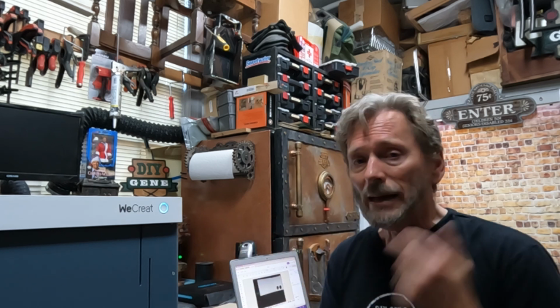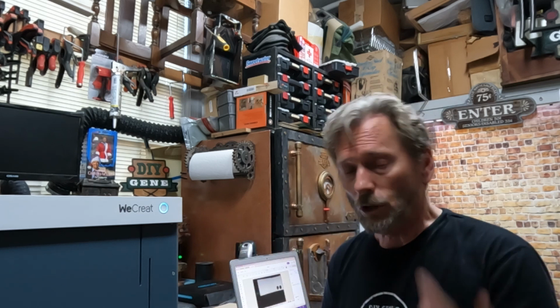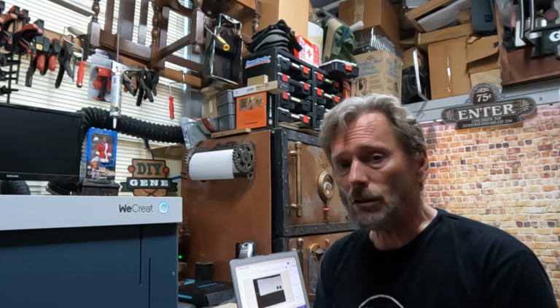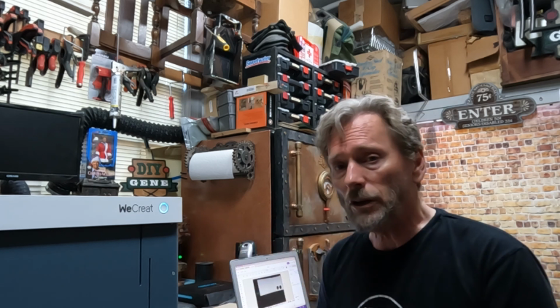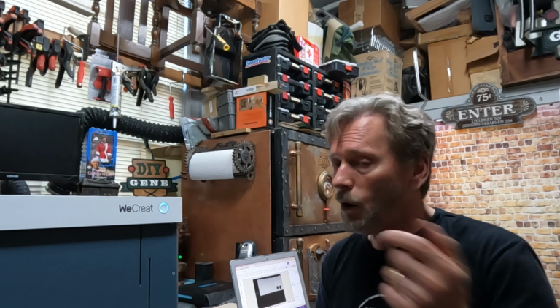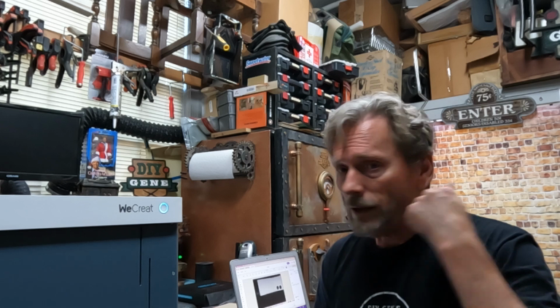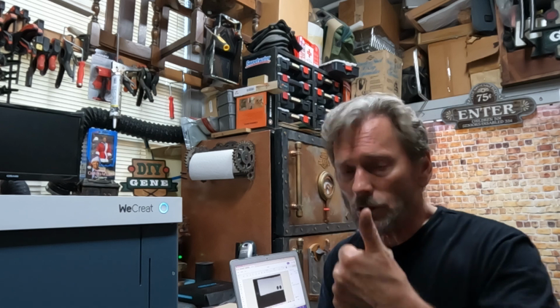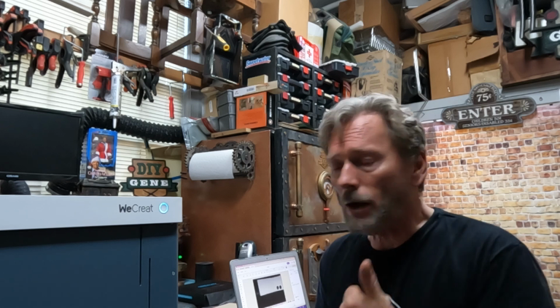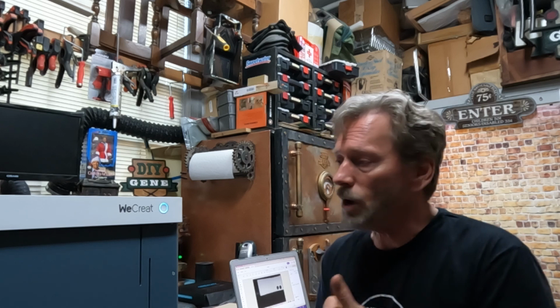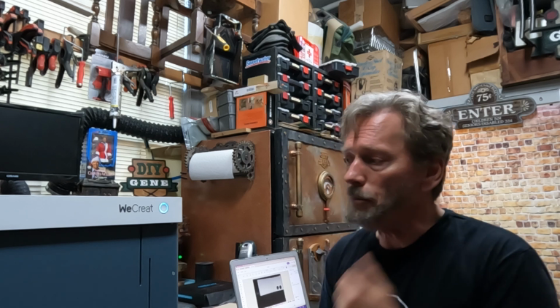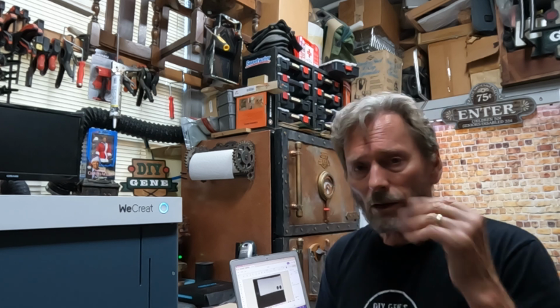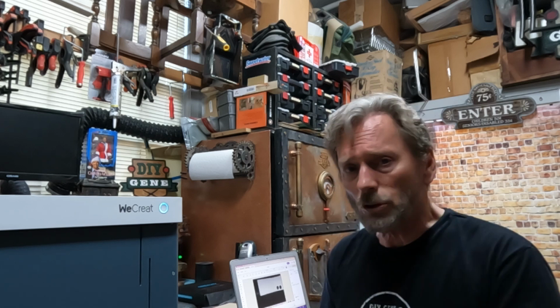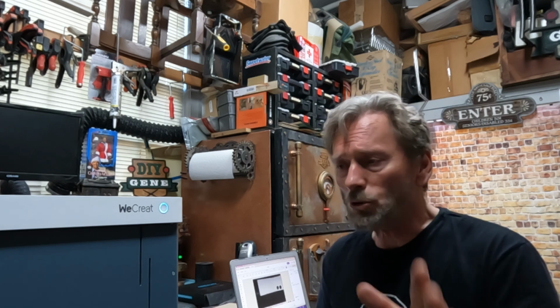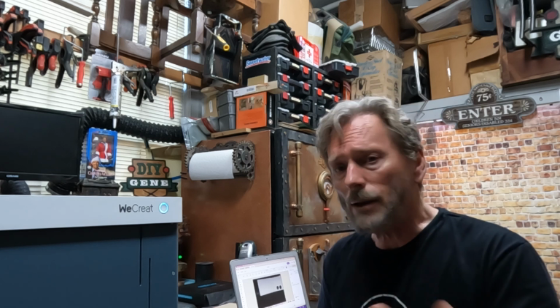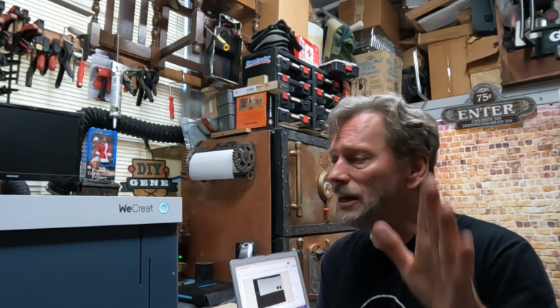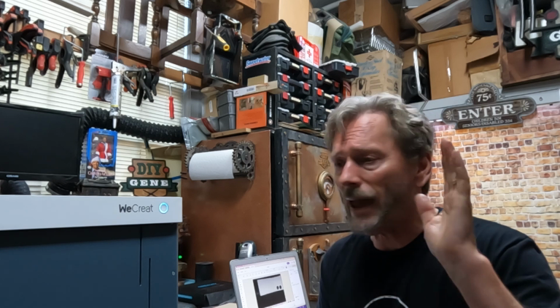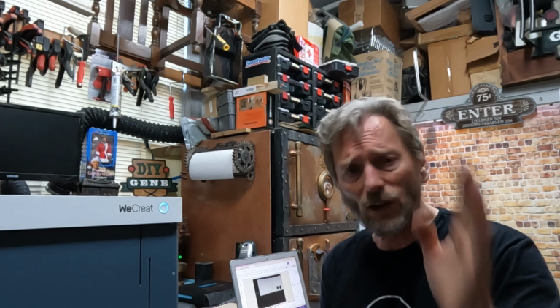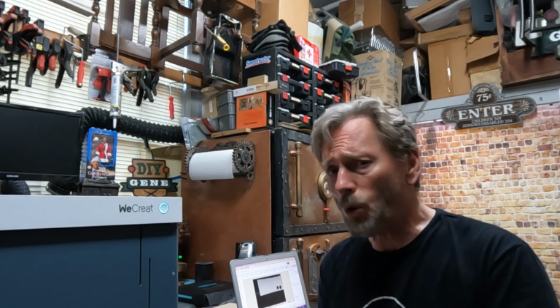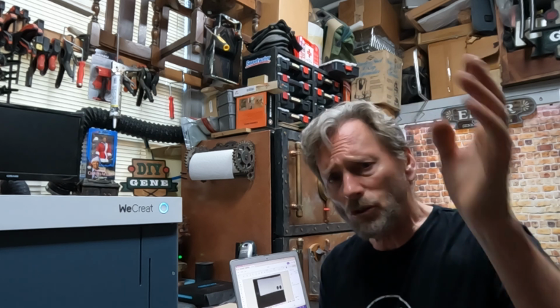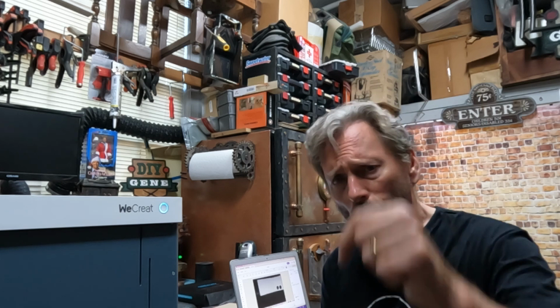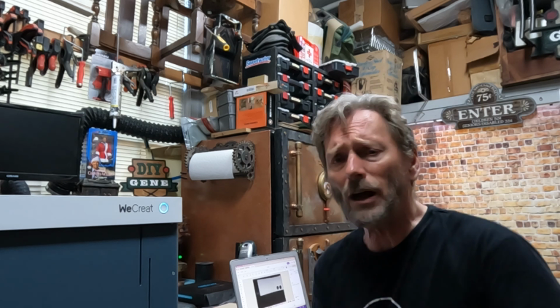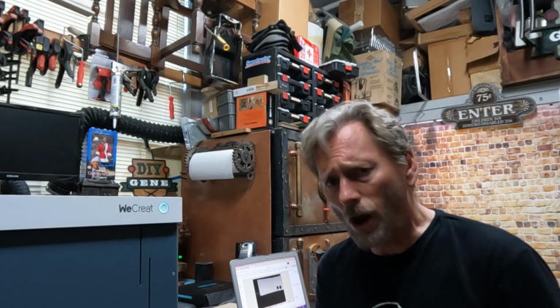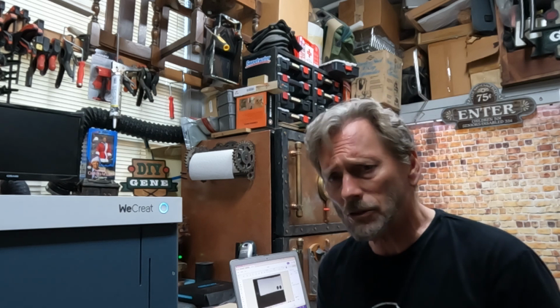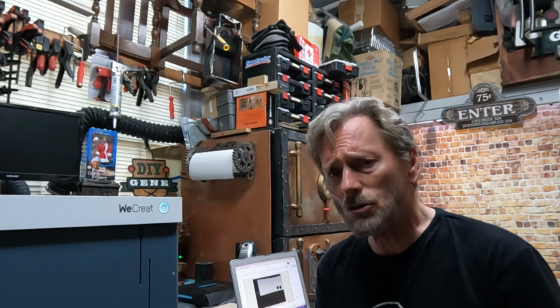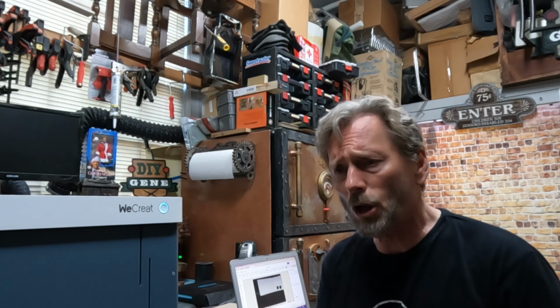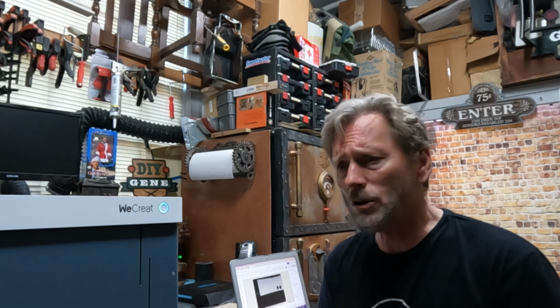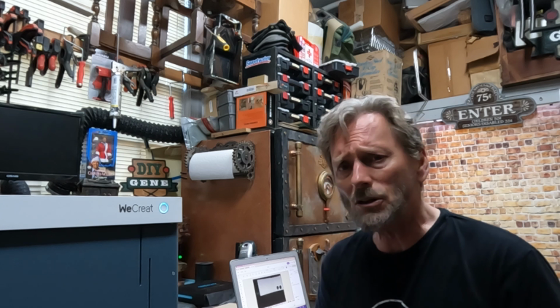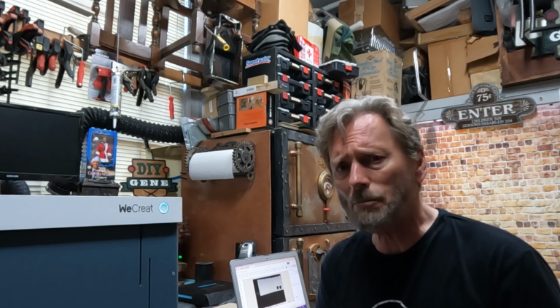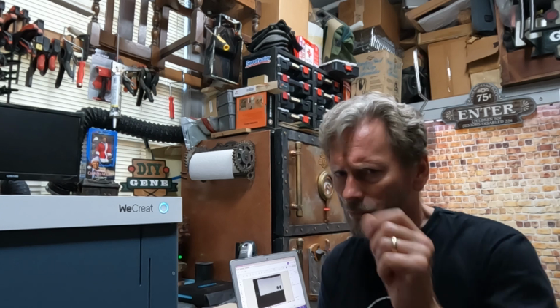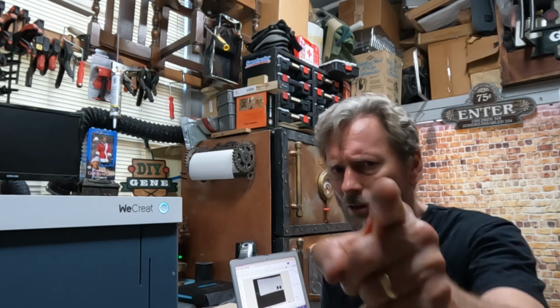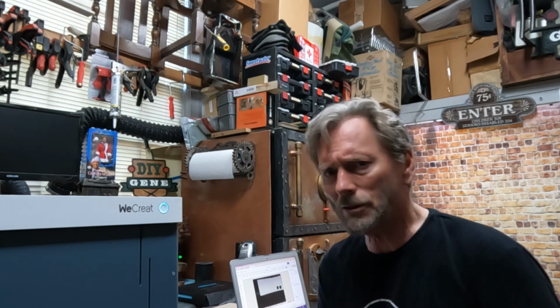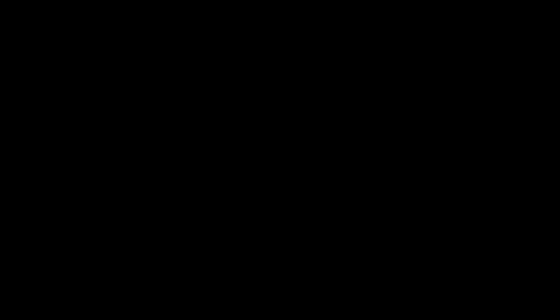If you like this video, give us a thumbs up, consider subscribing, and if you have any questions put them down in the comment section below. In the meantime, I'll see you soon. Thank you.